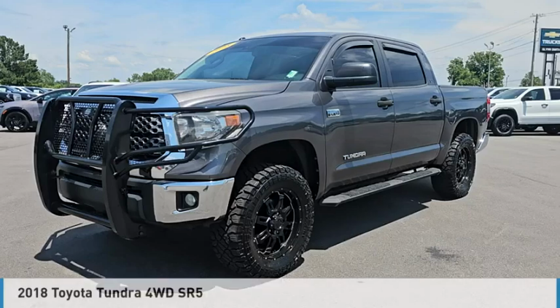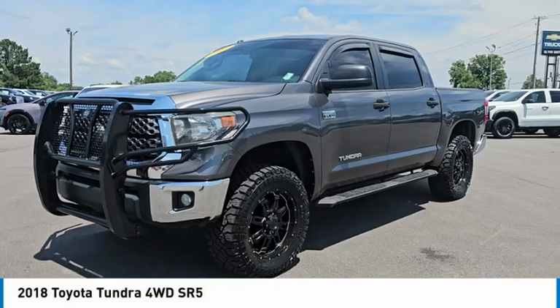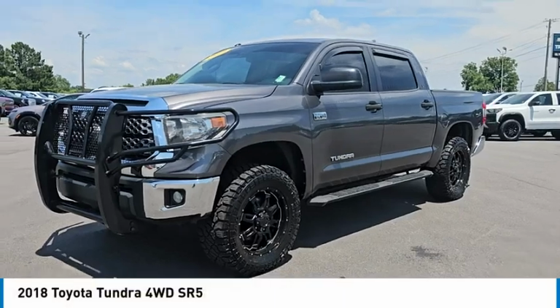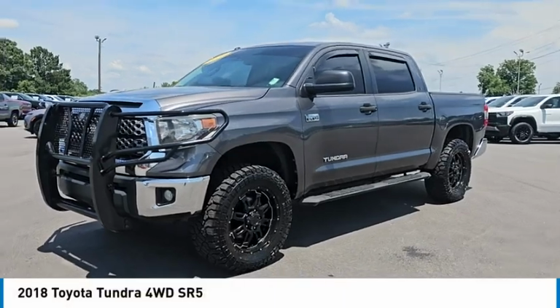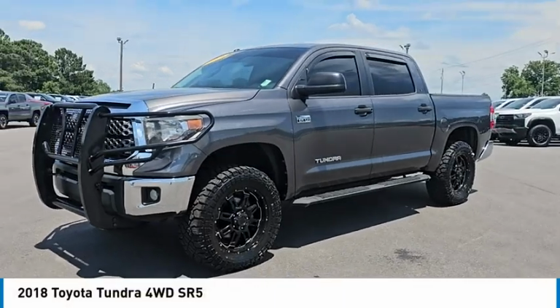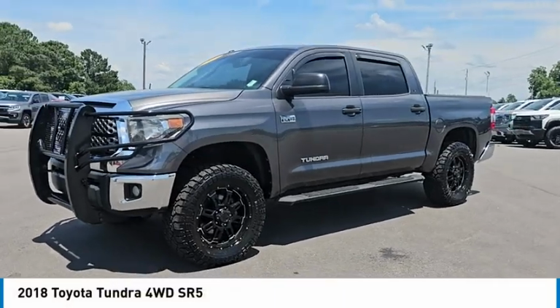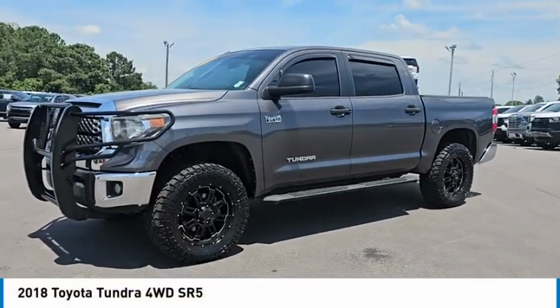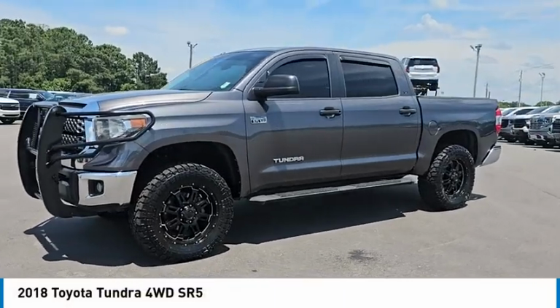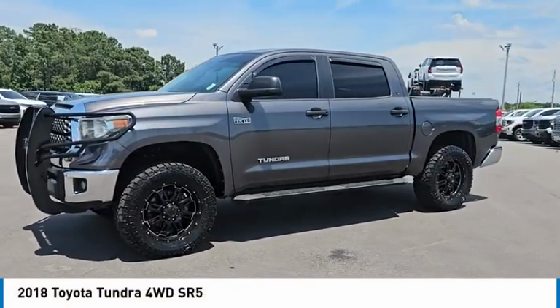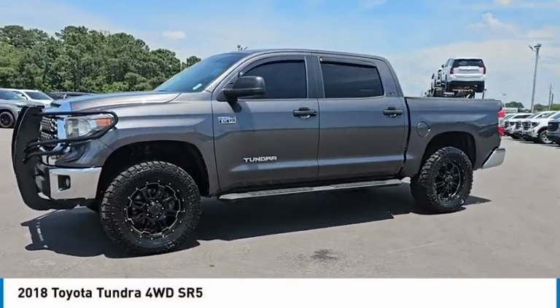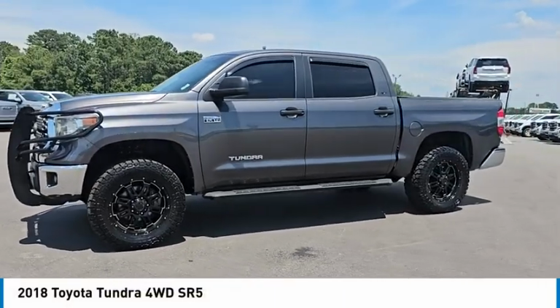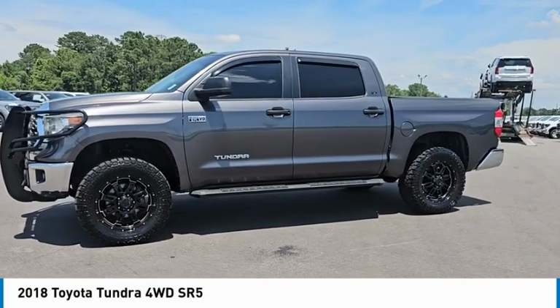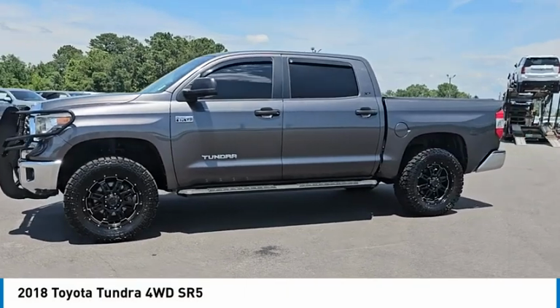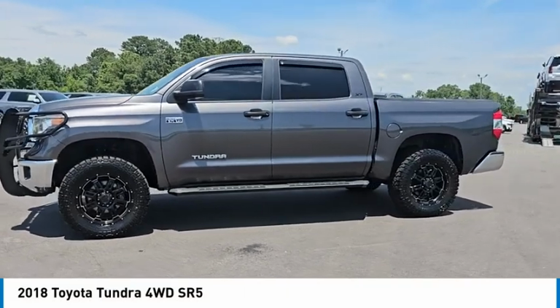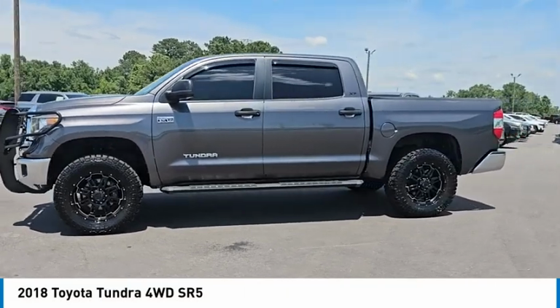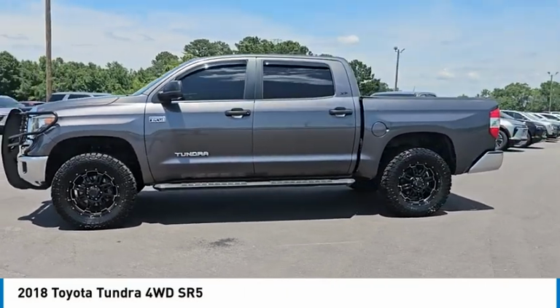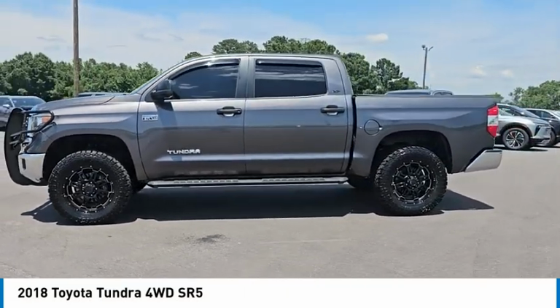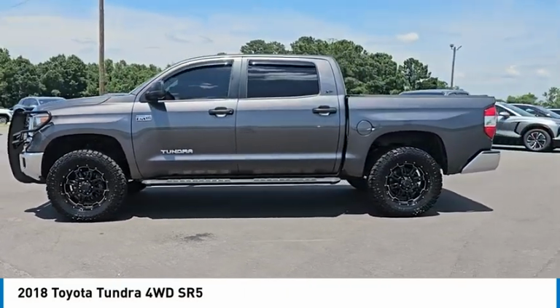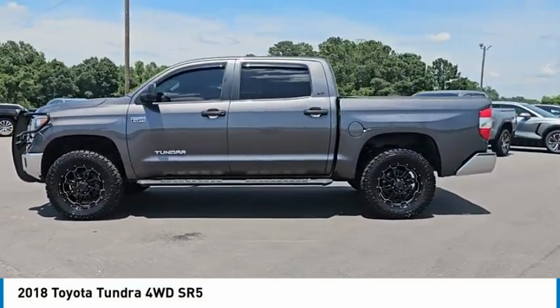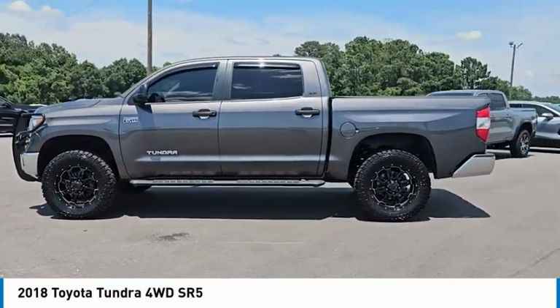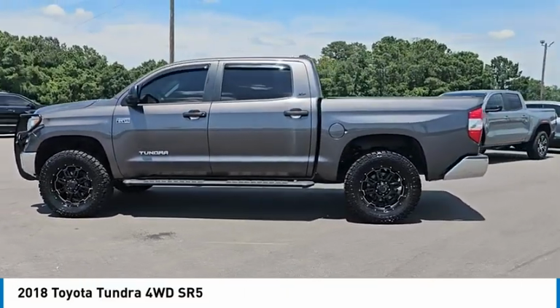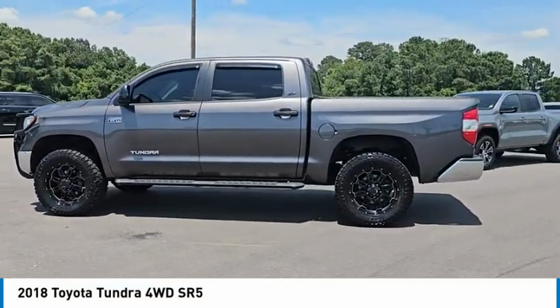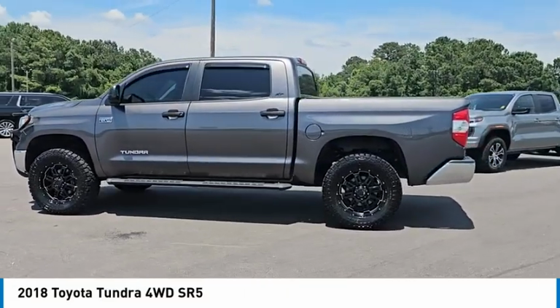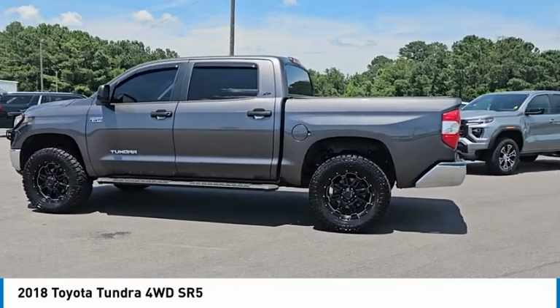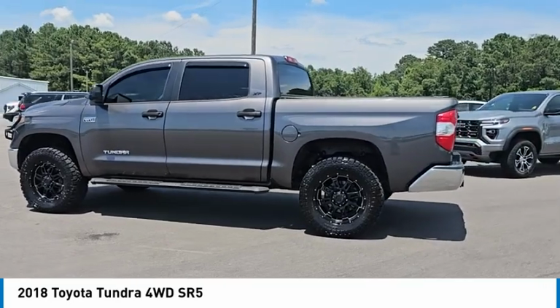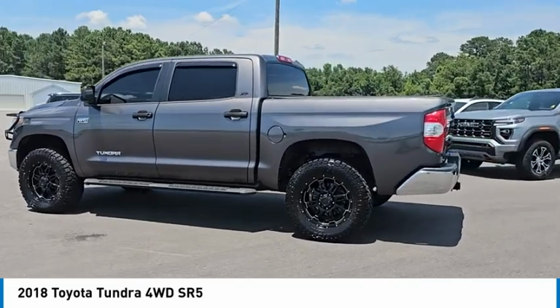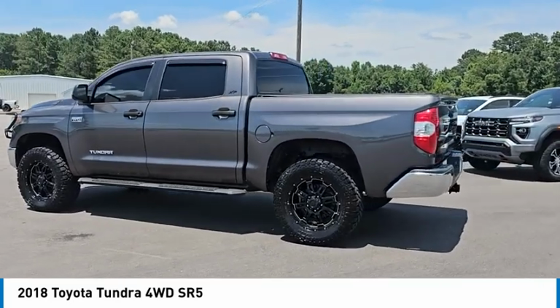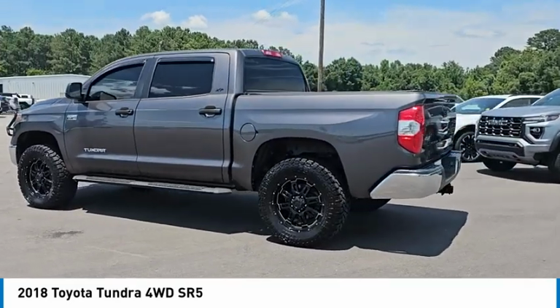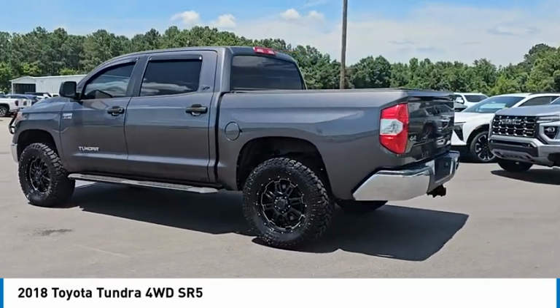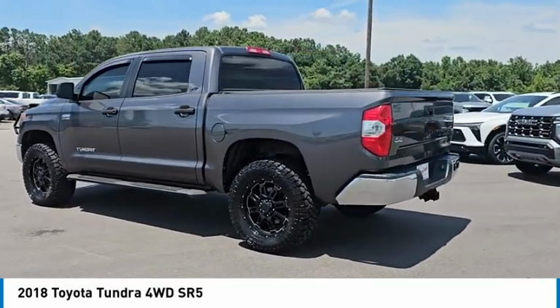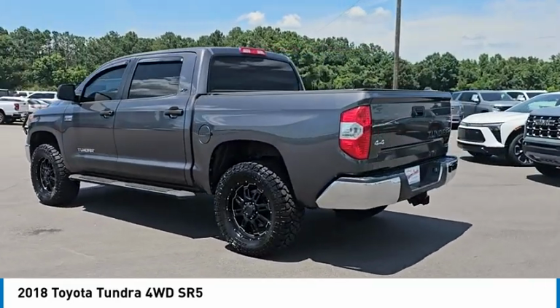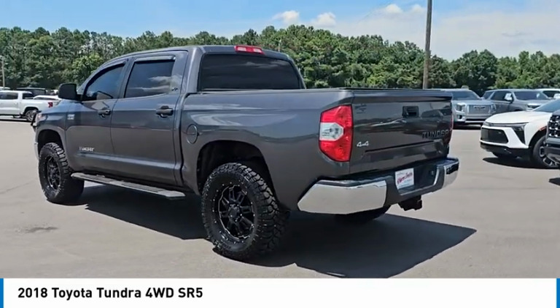Stop by and take a look at the 2018 Tundra. The Tundra has a number of unique features useful for those using it as a work truck, including extra large door handles, a deck rail system, and an integrated tow hitch.